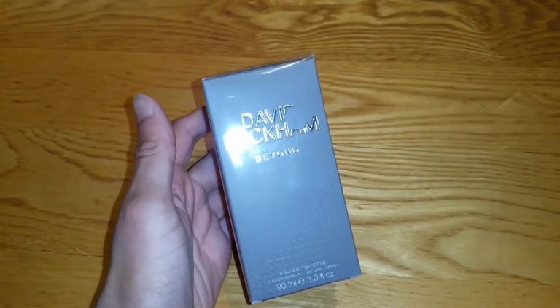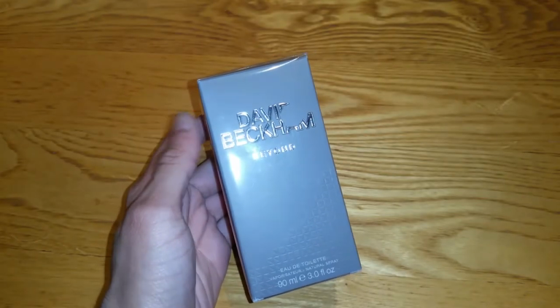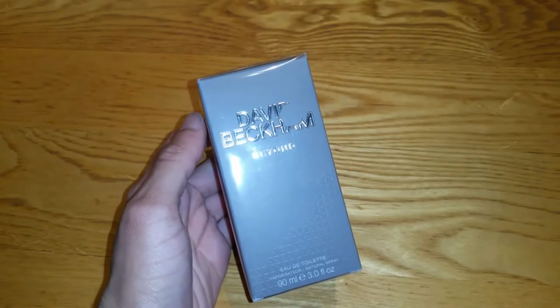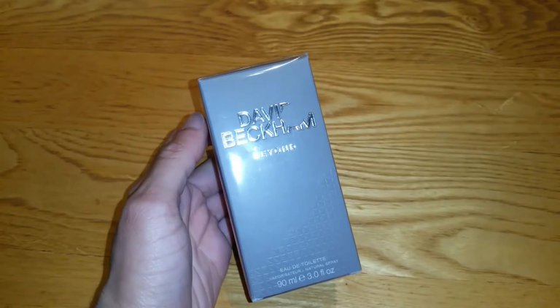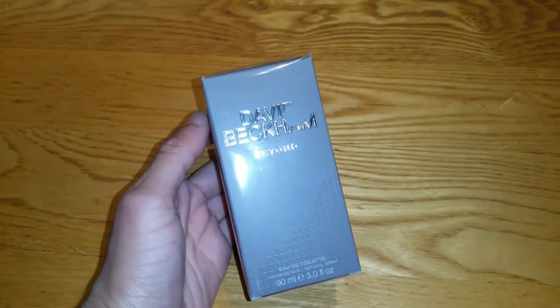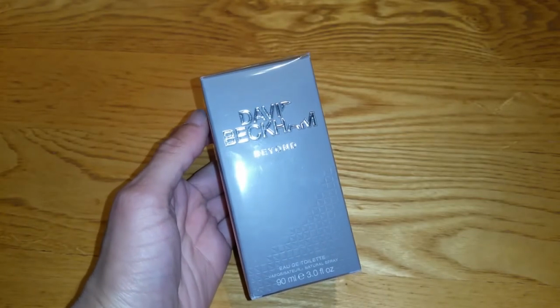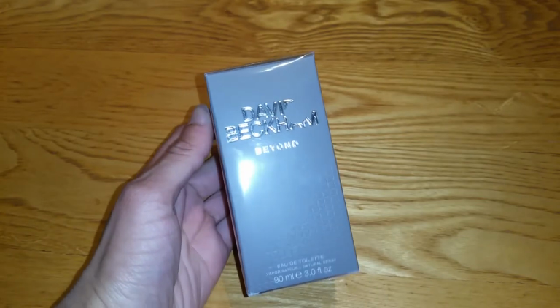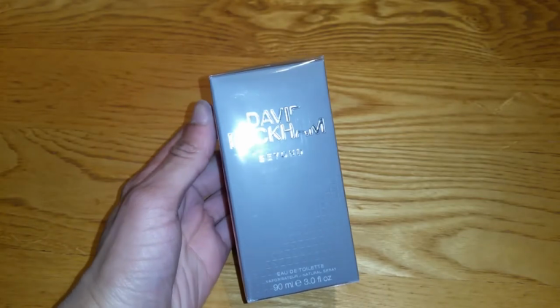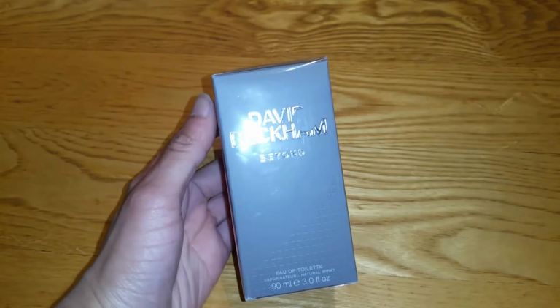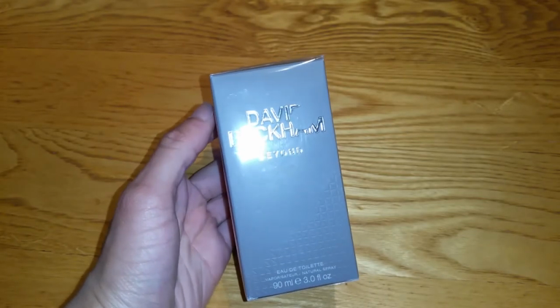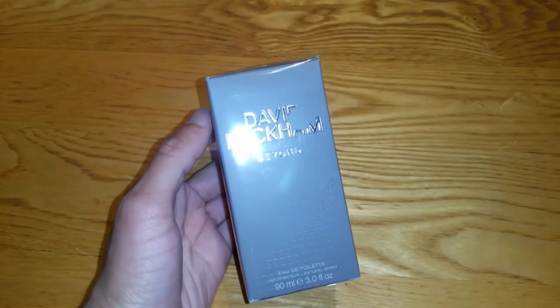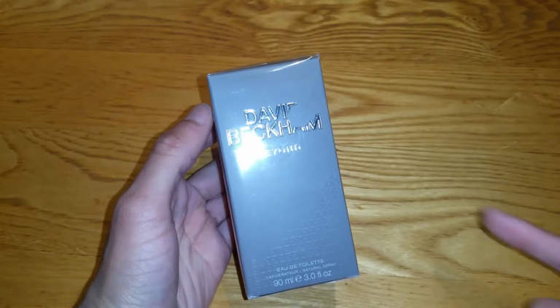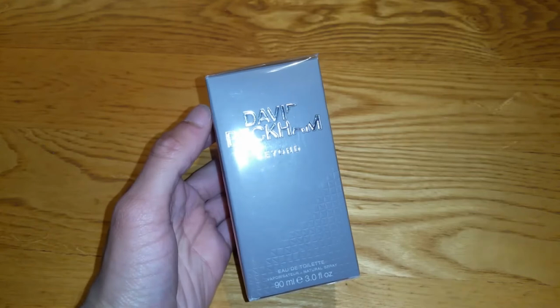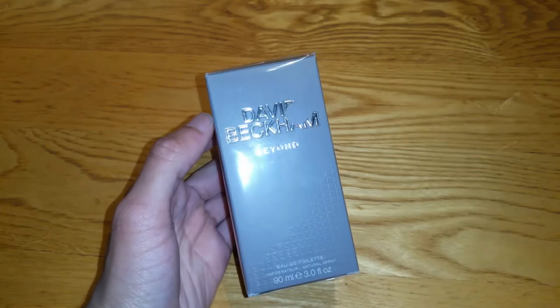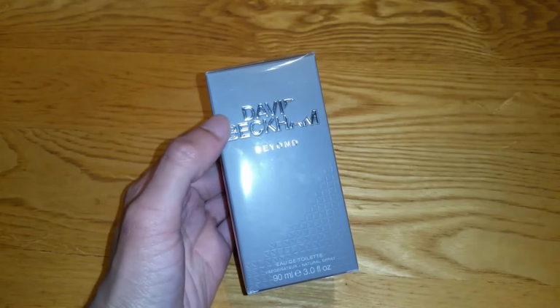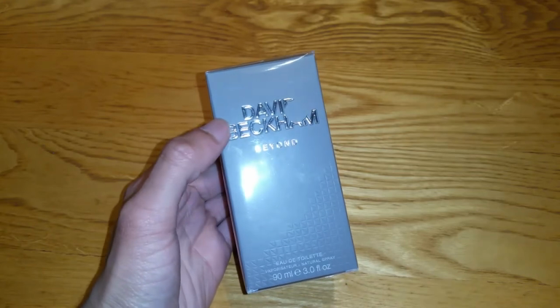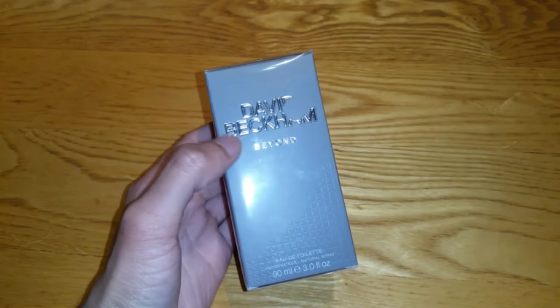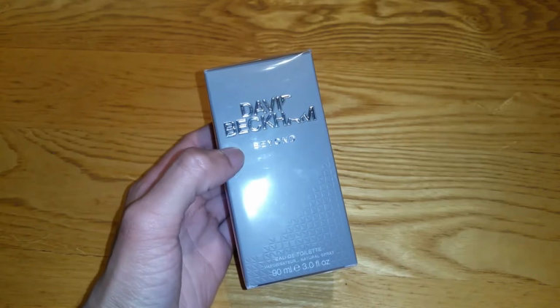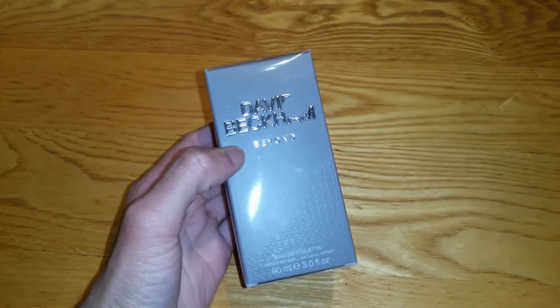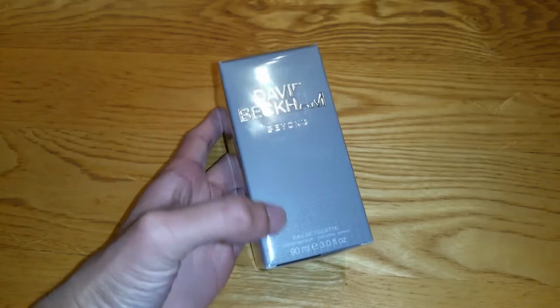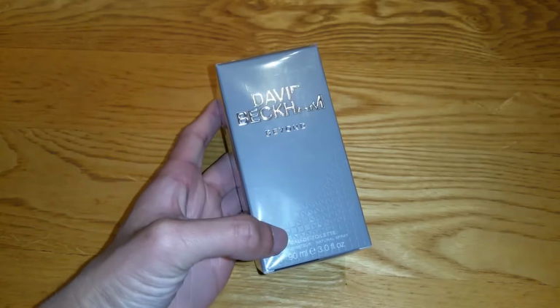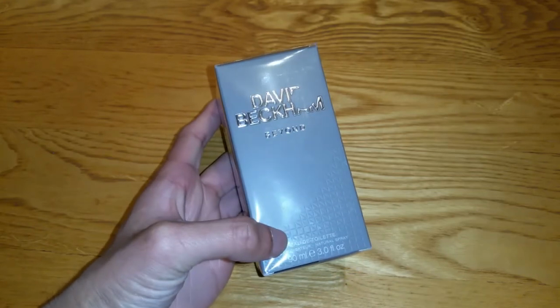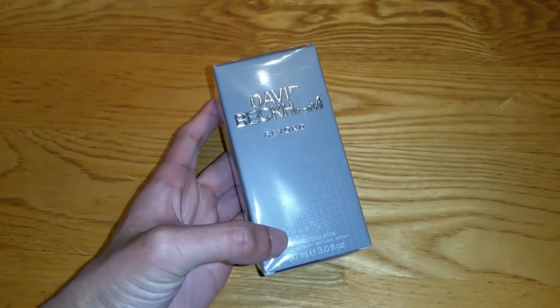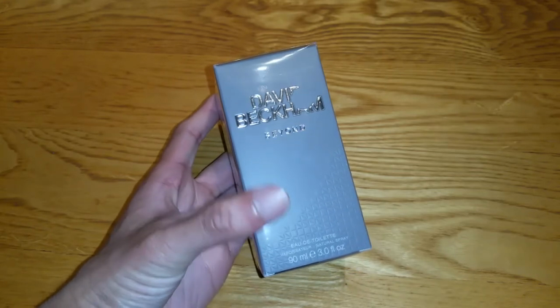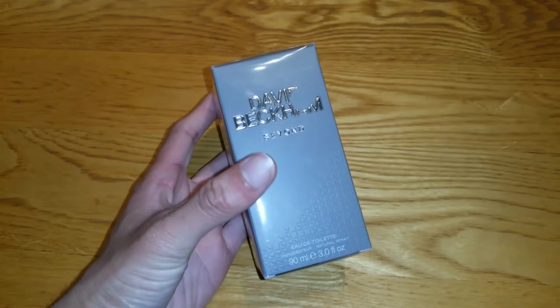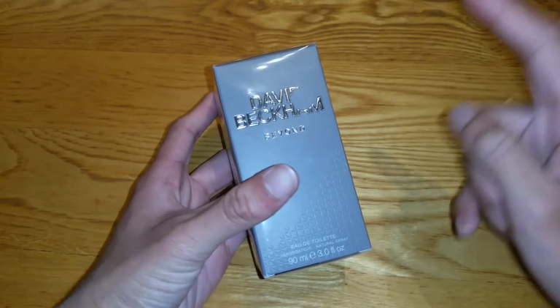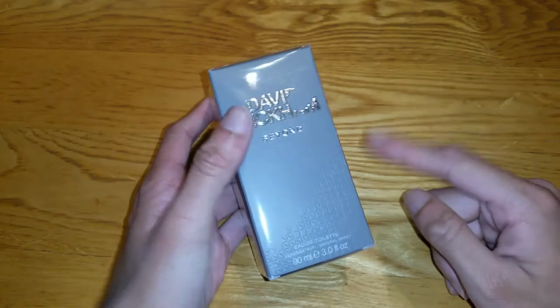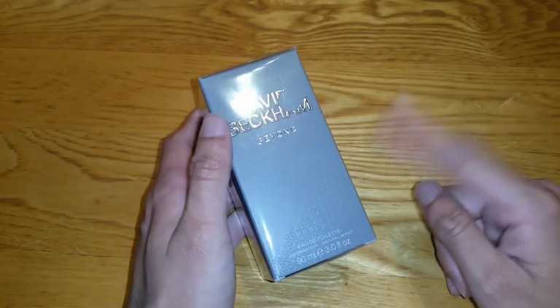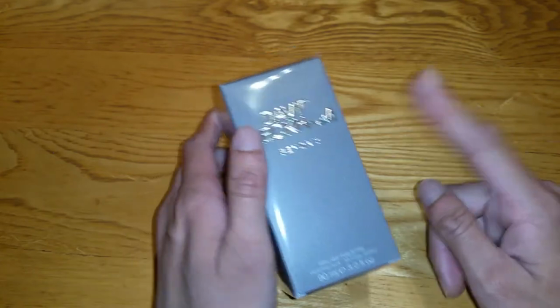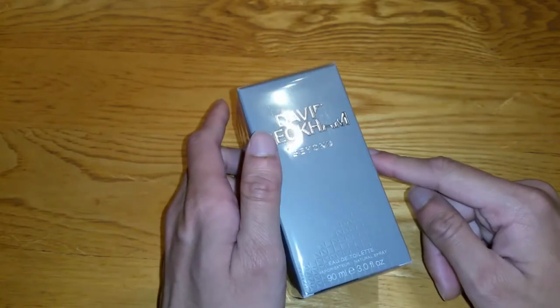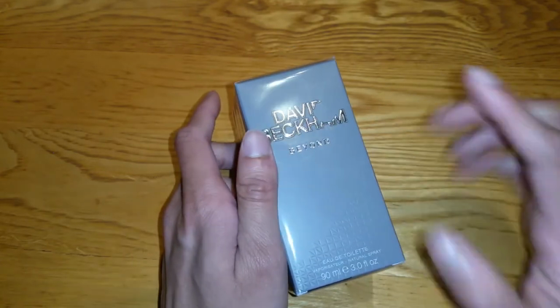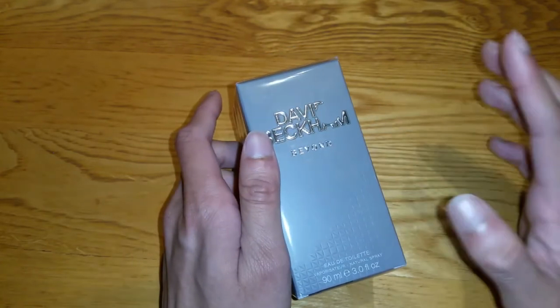Hey guys, it's Mr. Waheed Al Haq here back with another video. Today I'm going to be unboxing and reviewing the David Beckham Beyond. This is the 90ml version, ordered from Amazon for only £10.